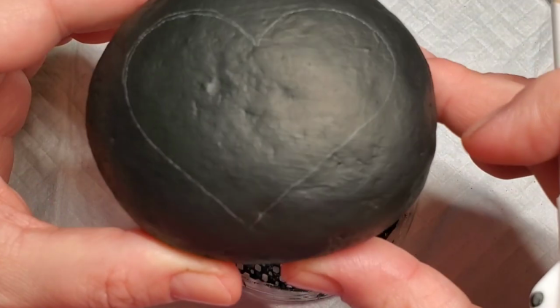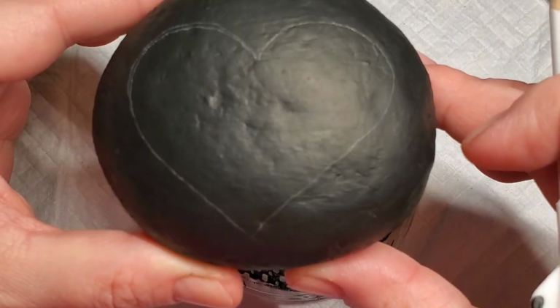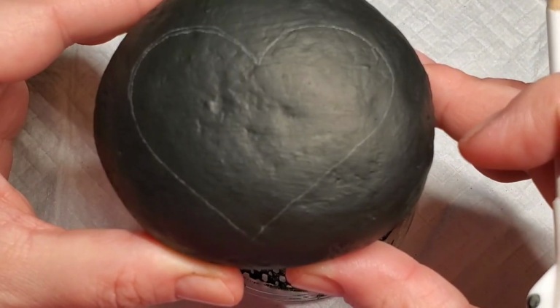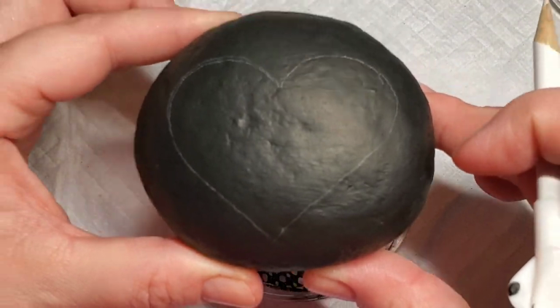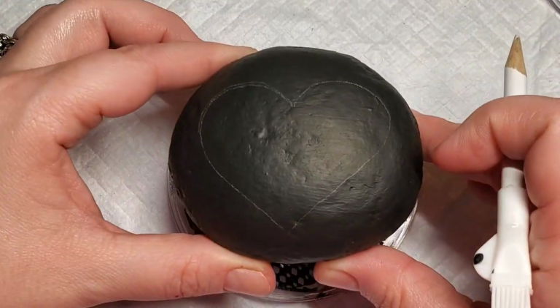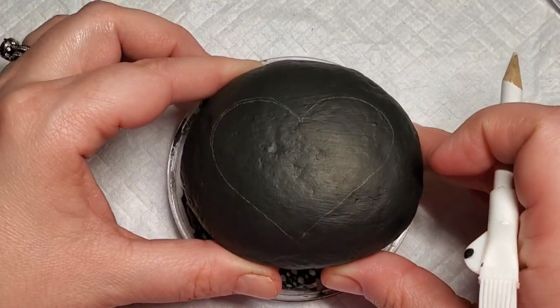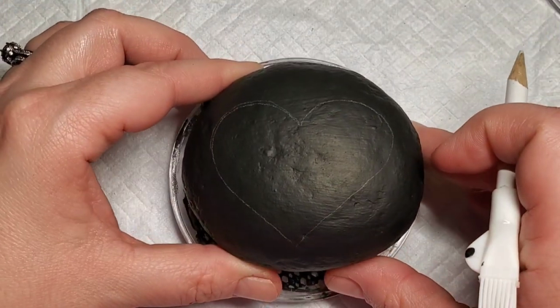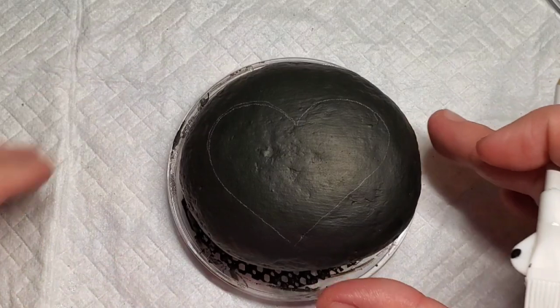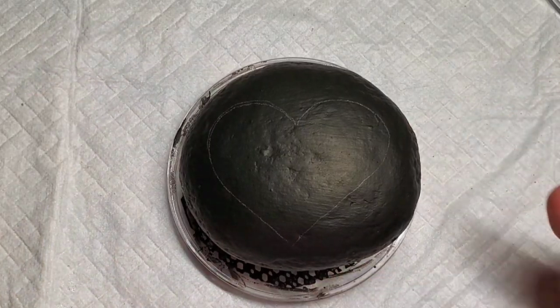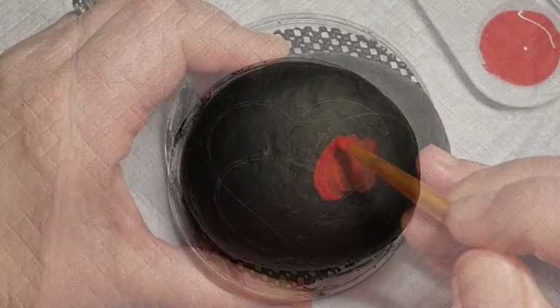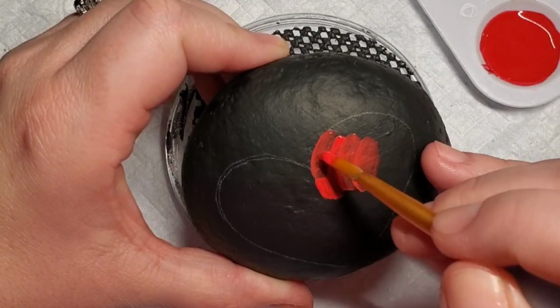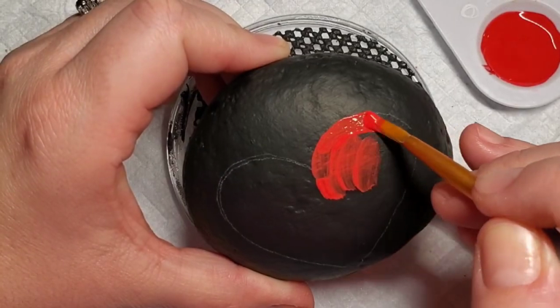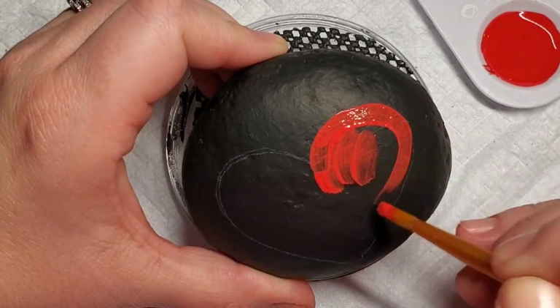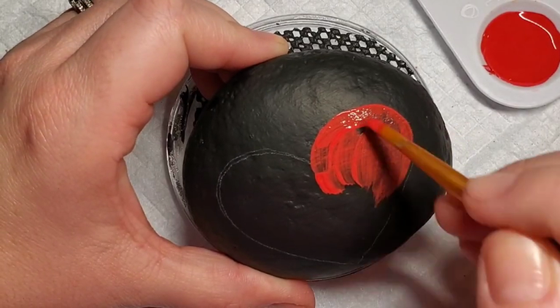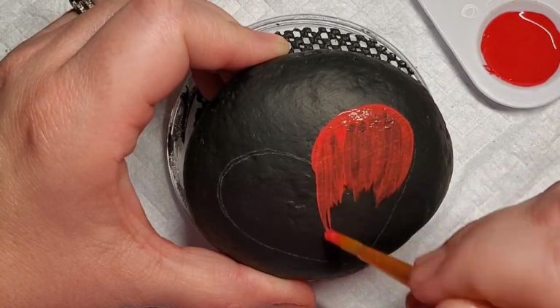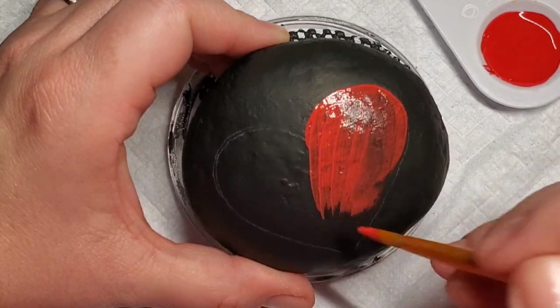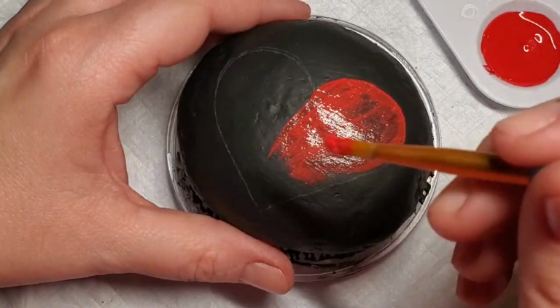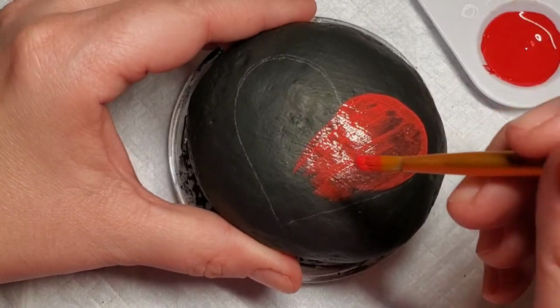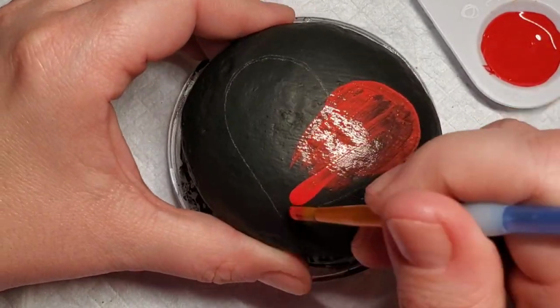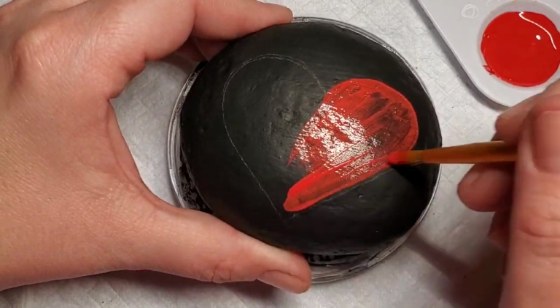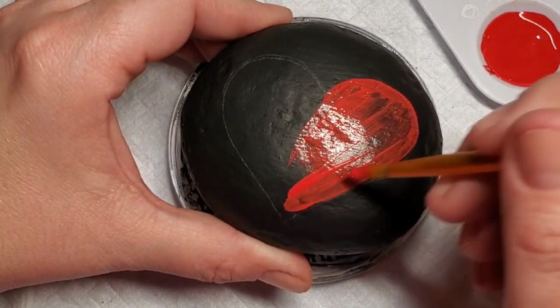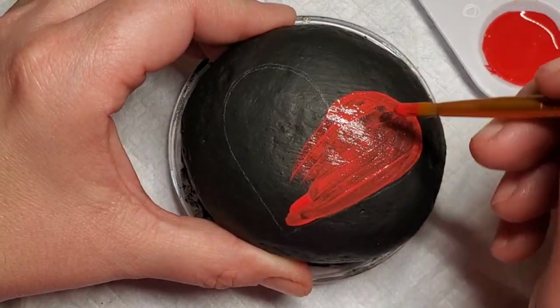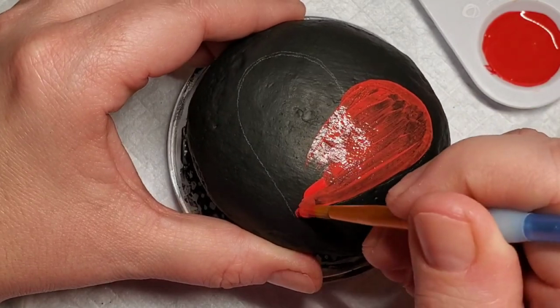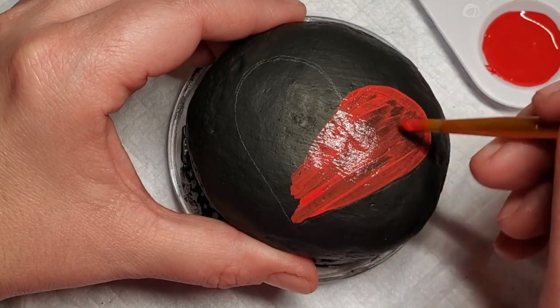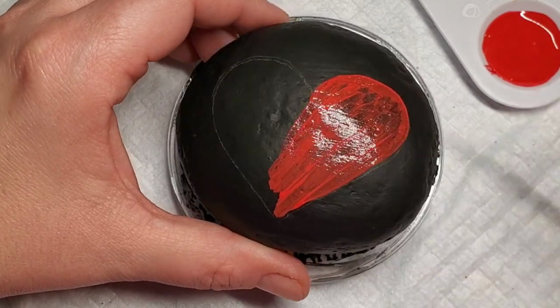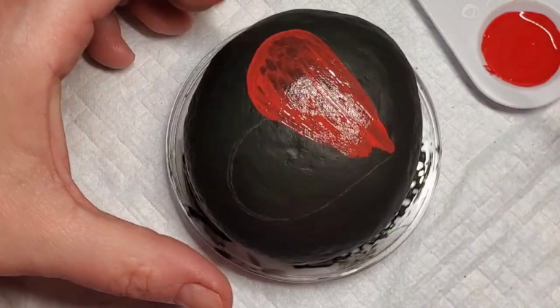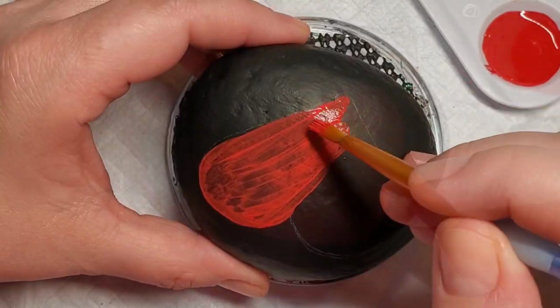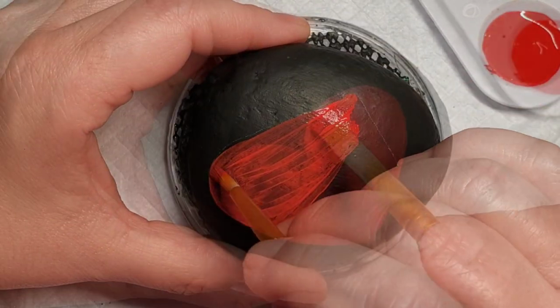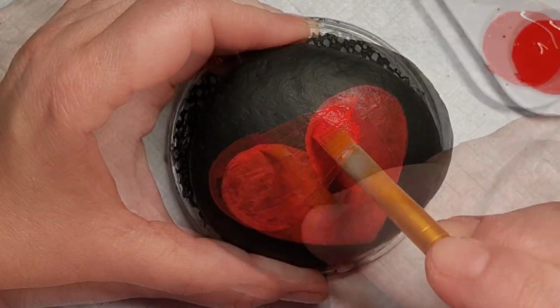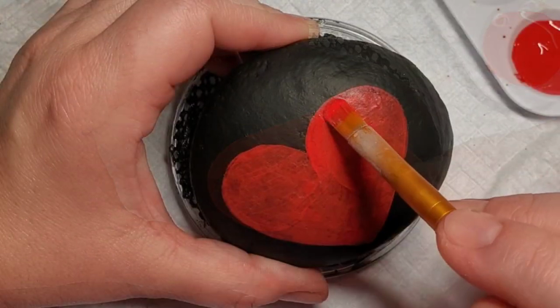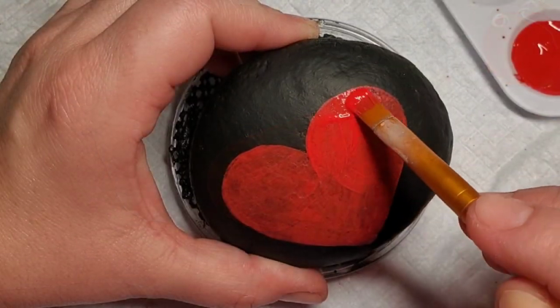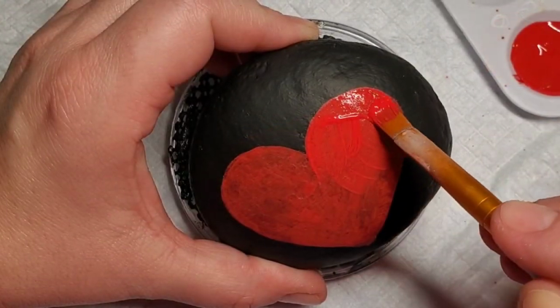I'm lining it out with a white chalk pencil because the rock is already primed with black paint. I'm going to paint my heart red. This will take several coats to make sure we've got good coverage, and then I'm going to add some red glitter paint to make it sparkle.